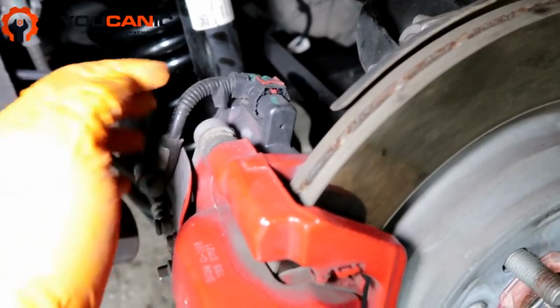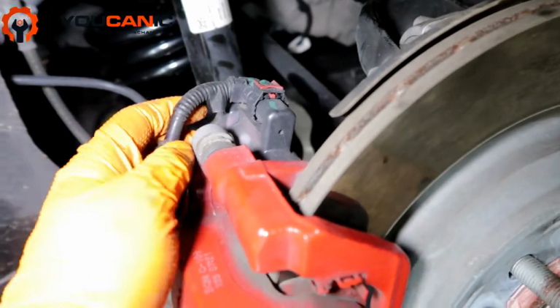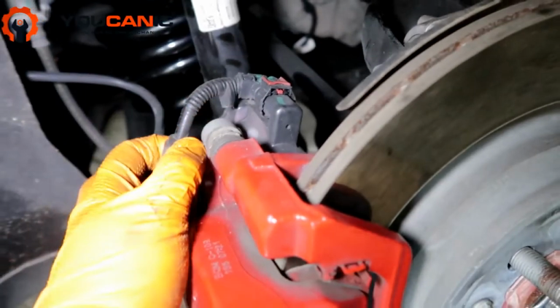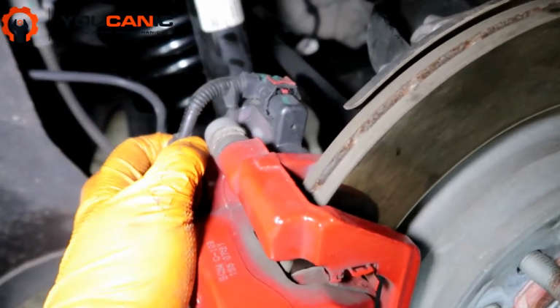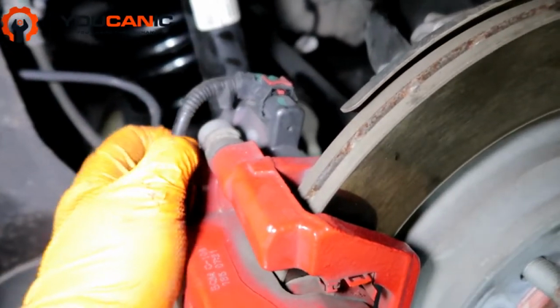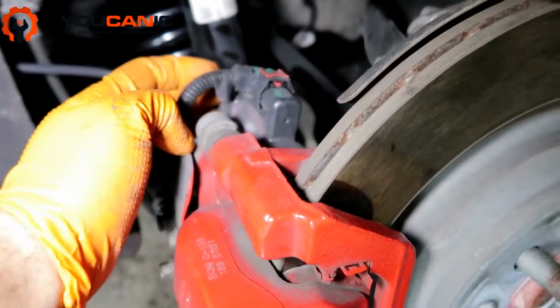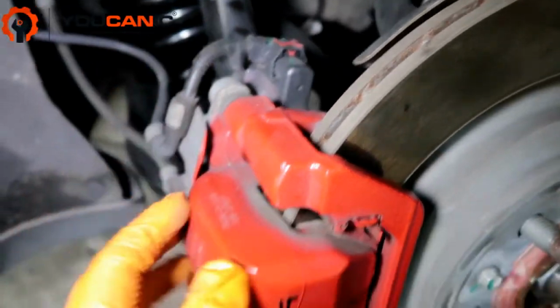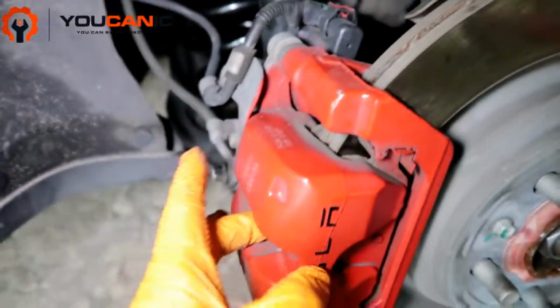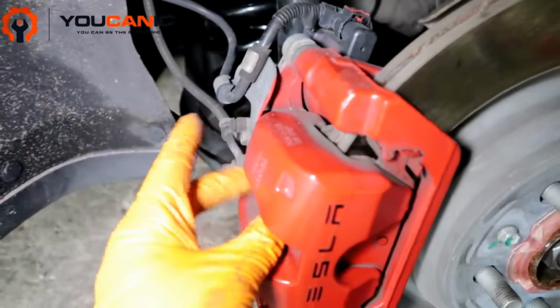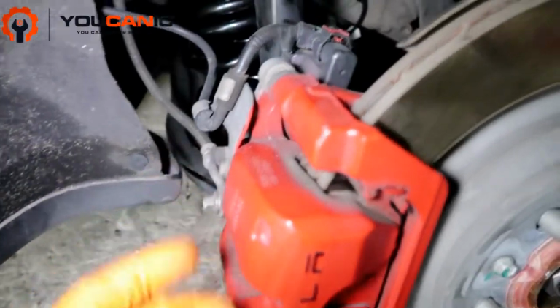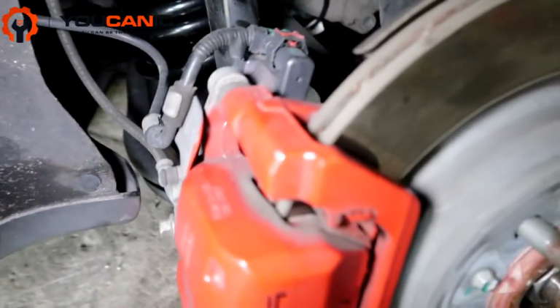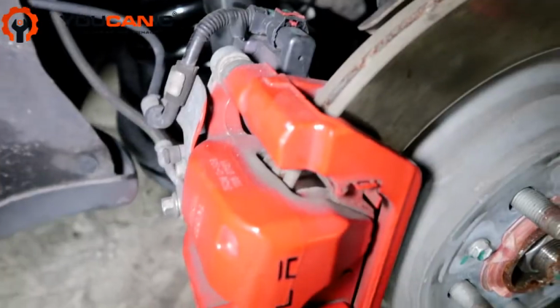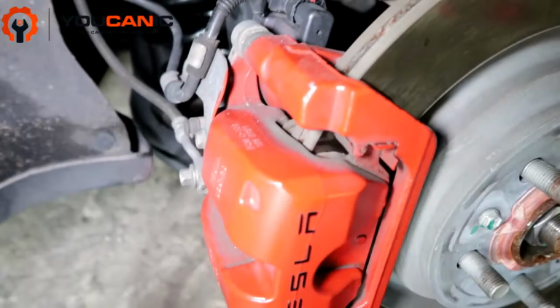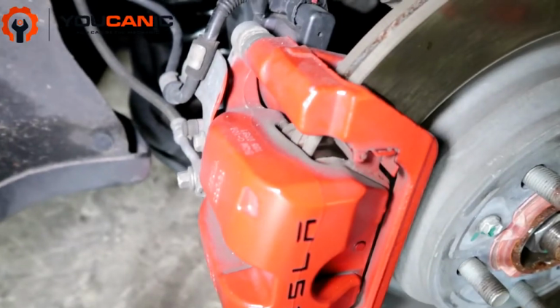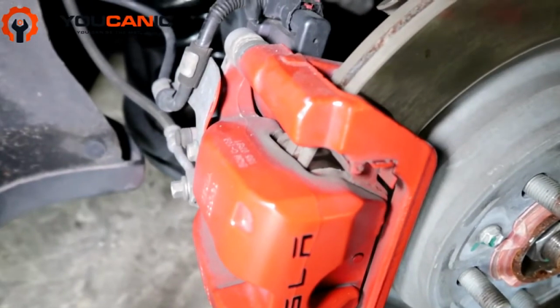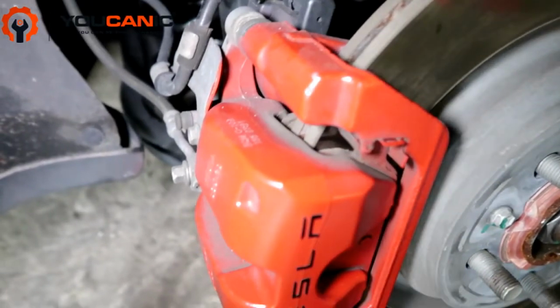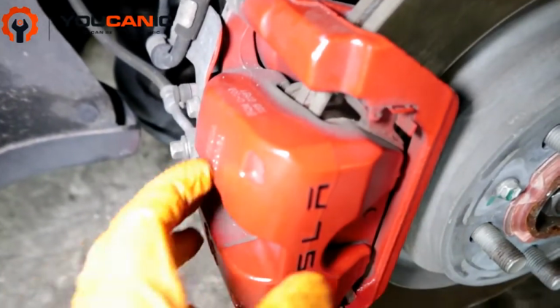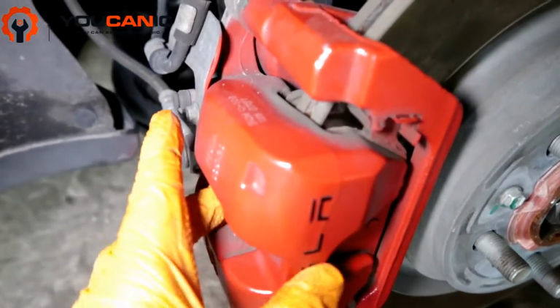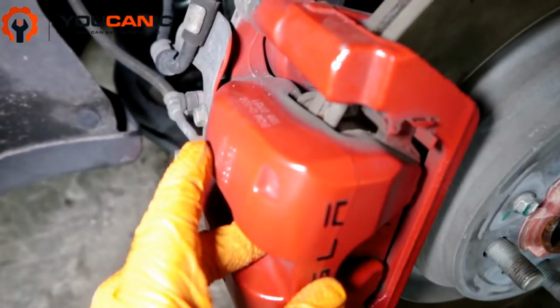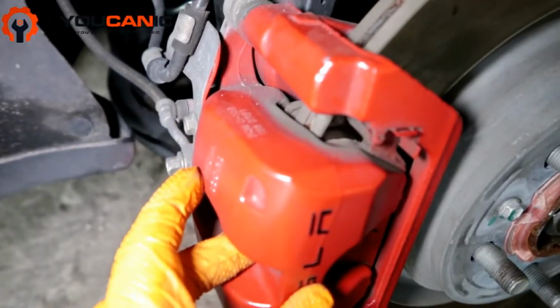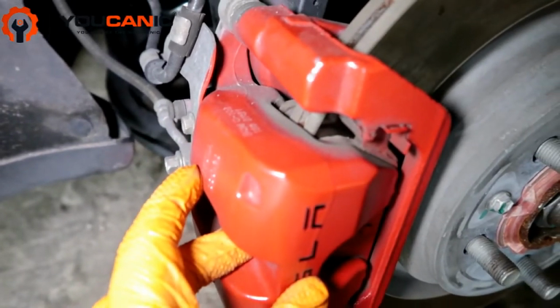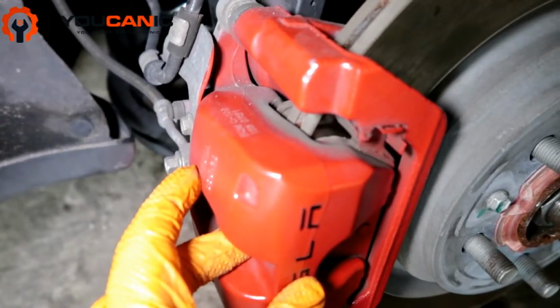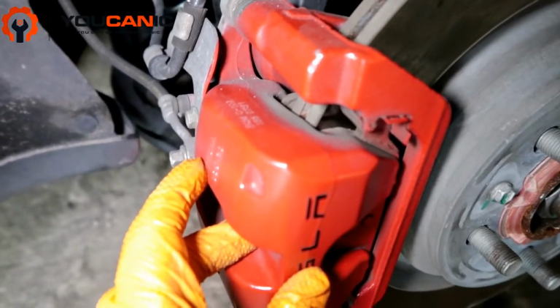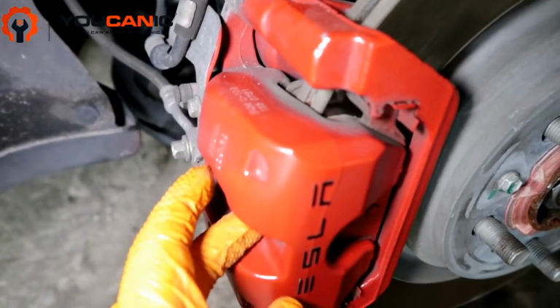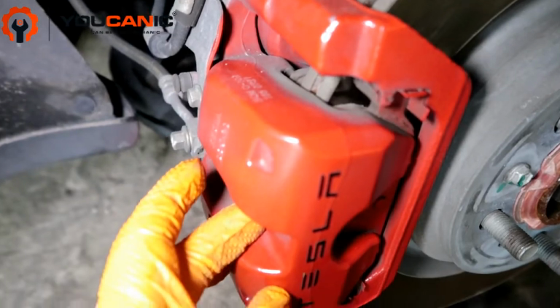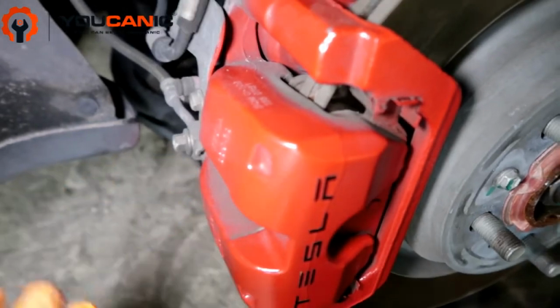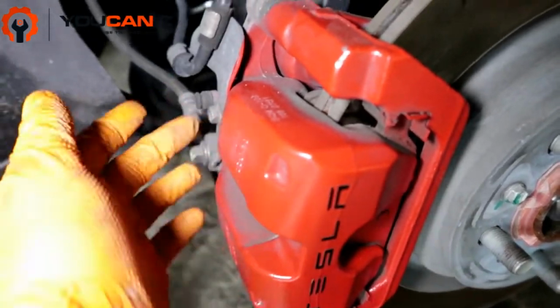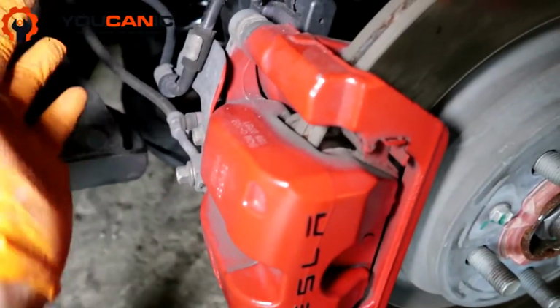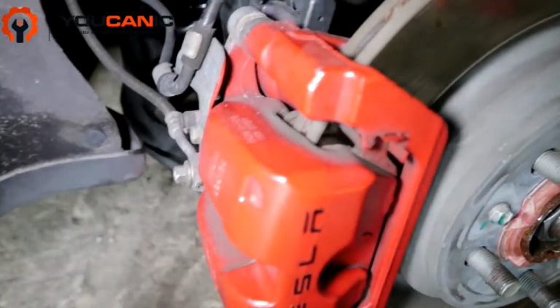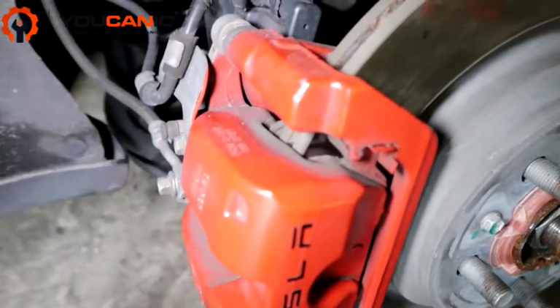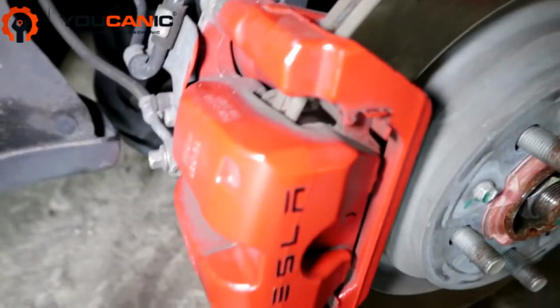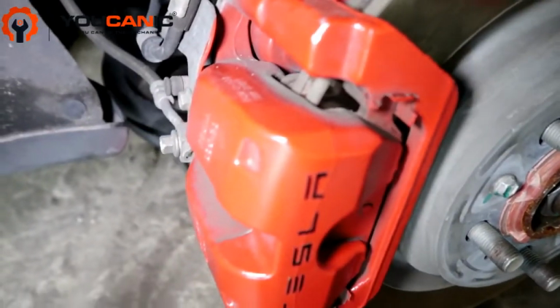The next thing you'll need to do is release the parking brake and put it in service position, so that you'll be able to push the brake pads back in.